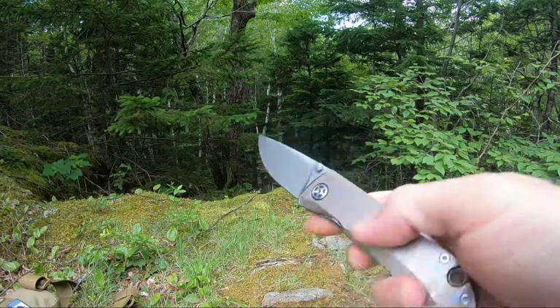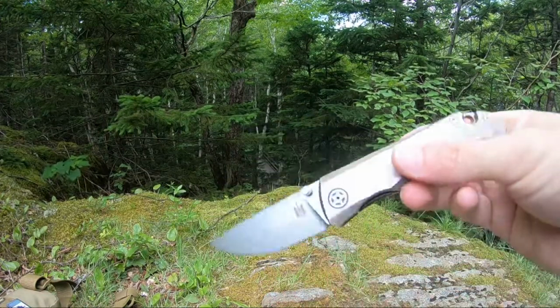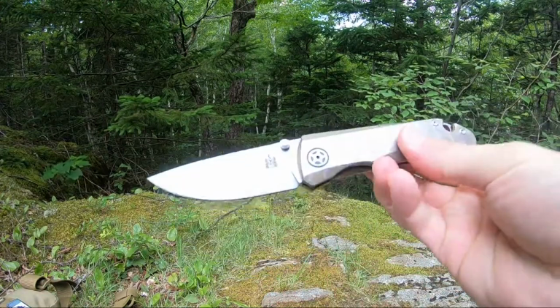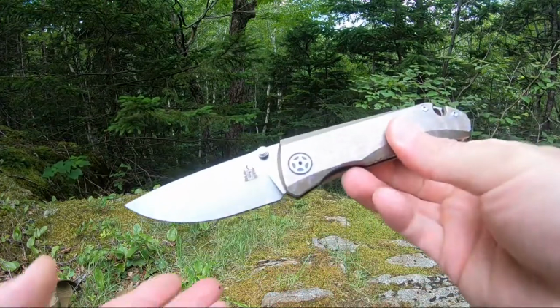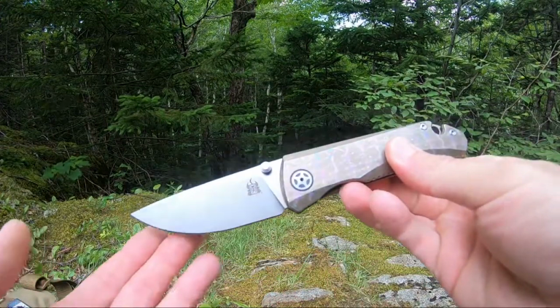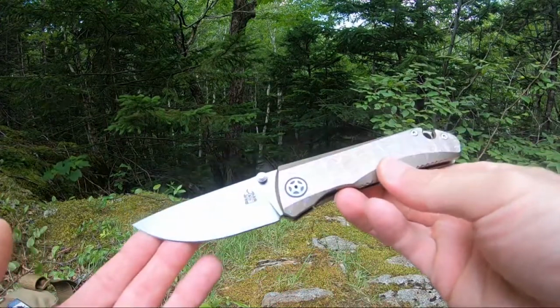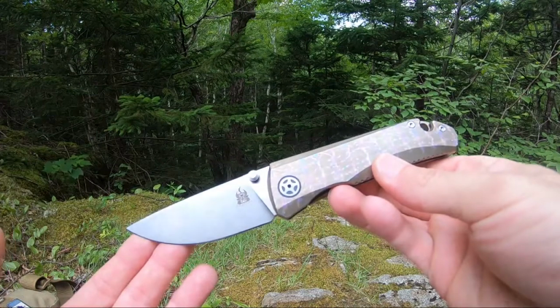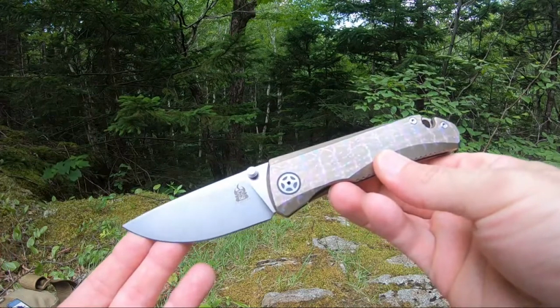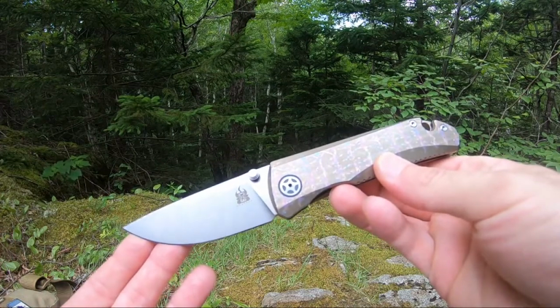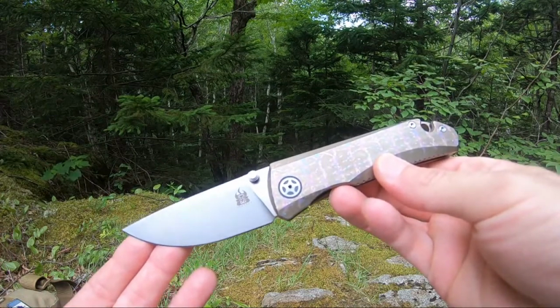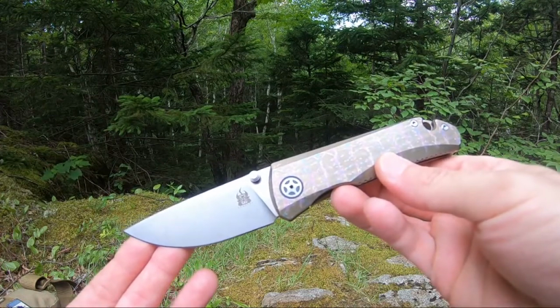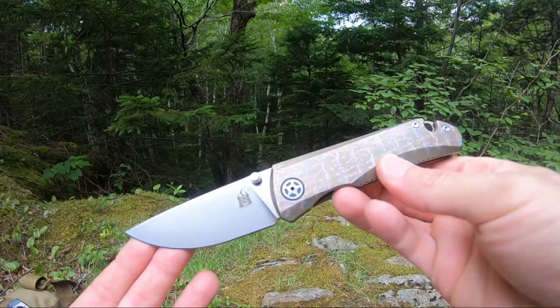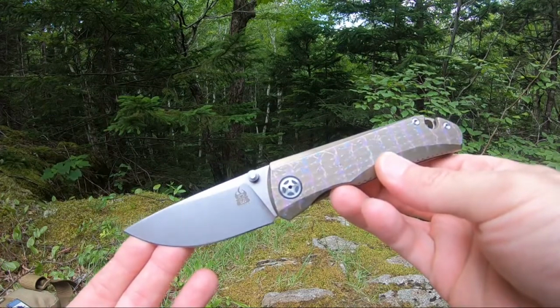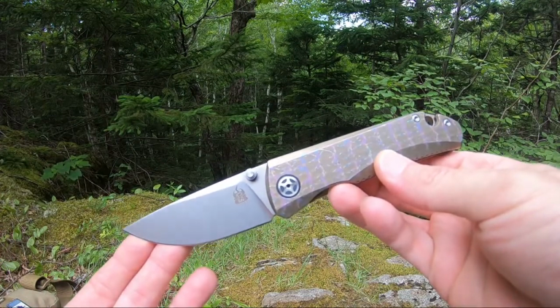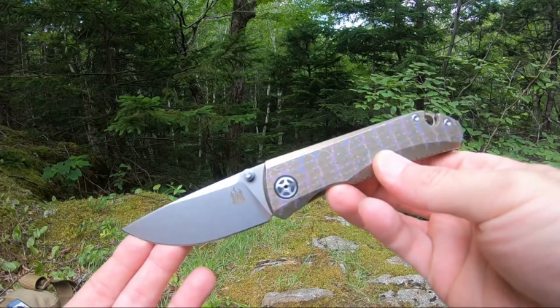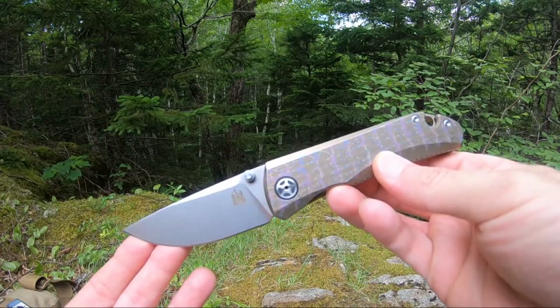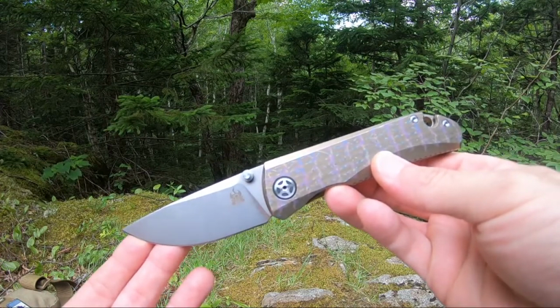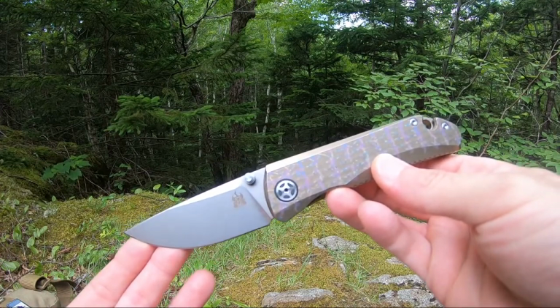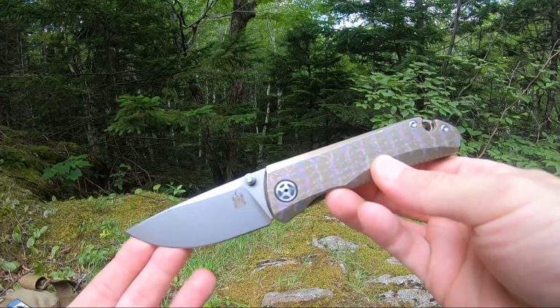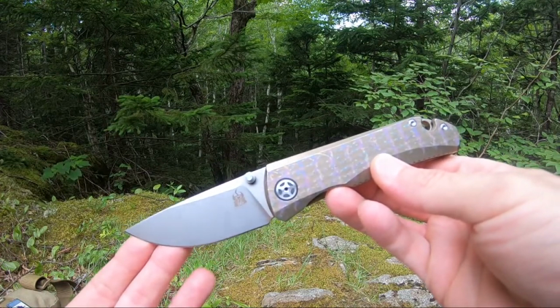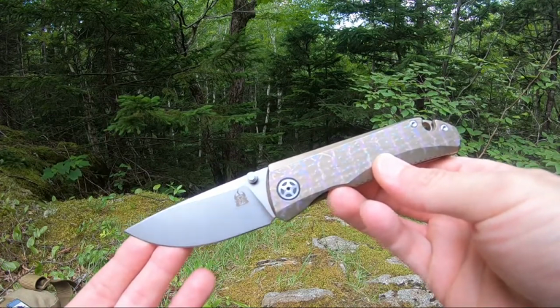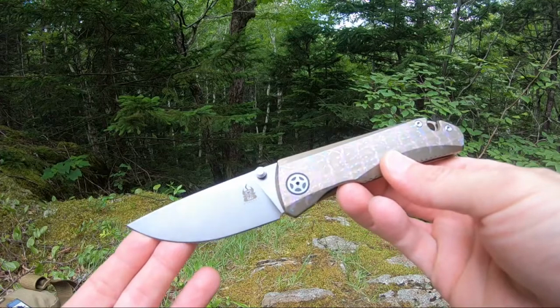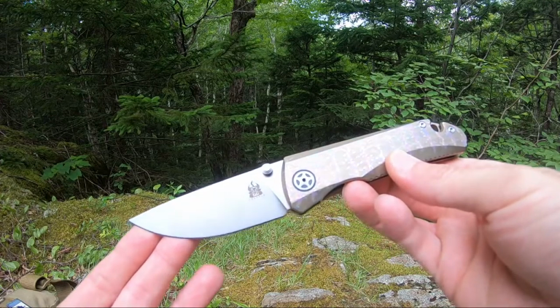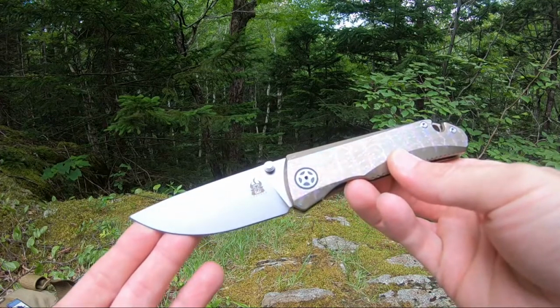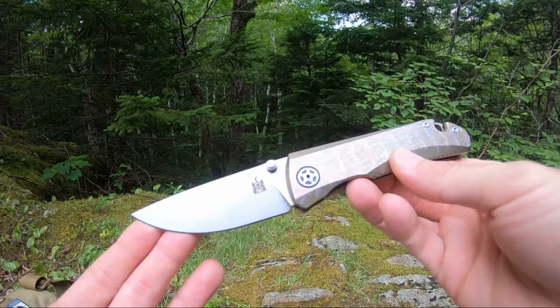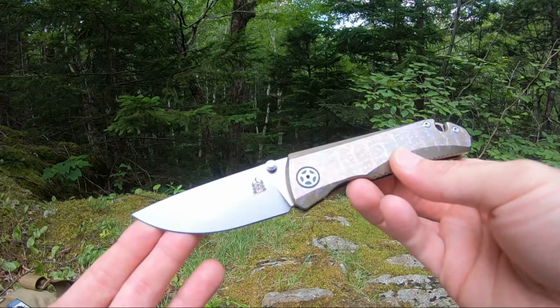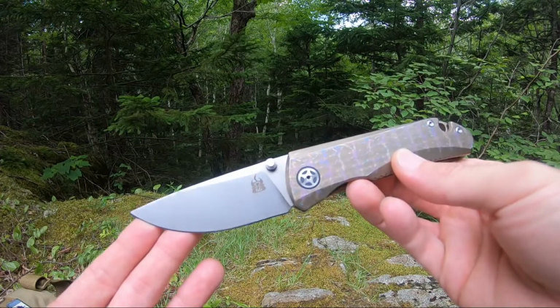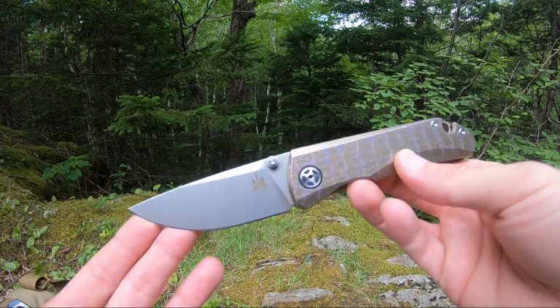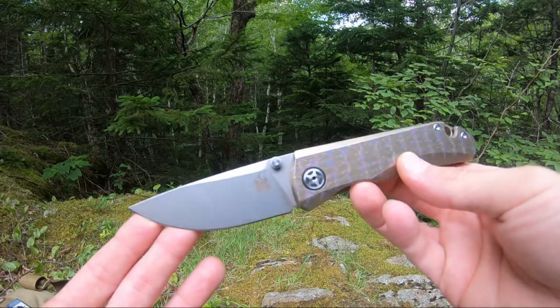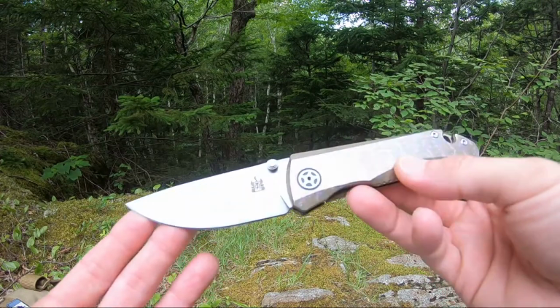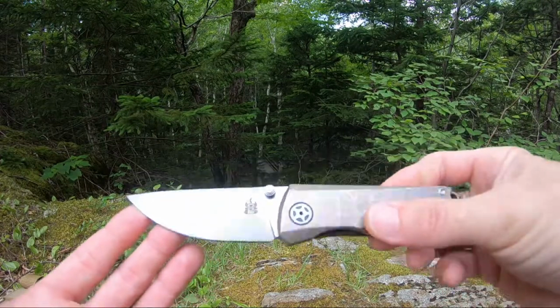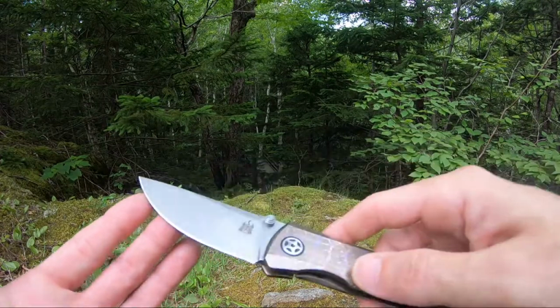This thing is super smooth. Comes in an 8.25 inch overall length. Has a three and a half inch stonewashed U2X steel blade.